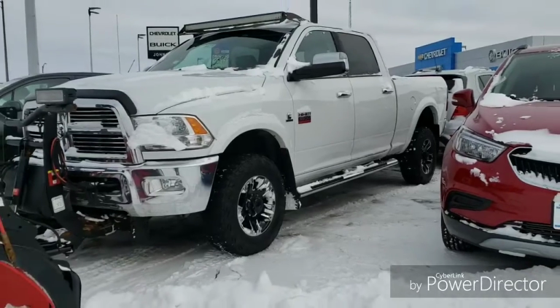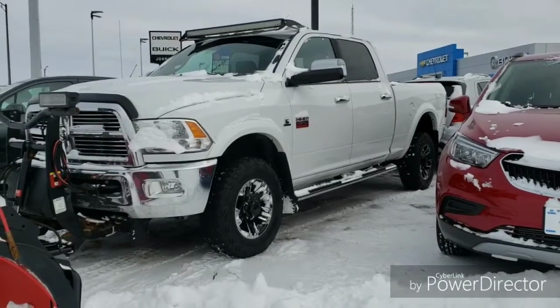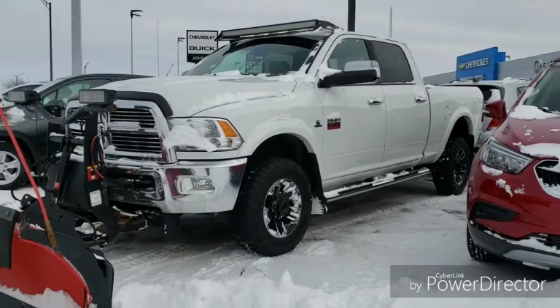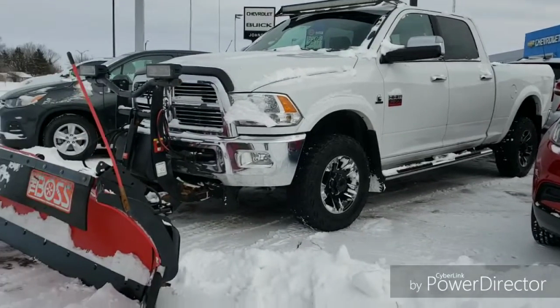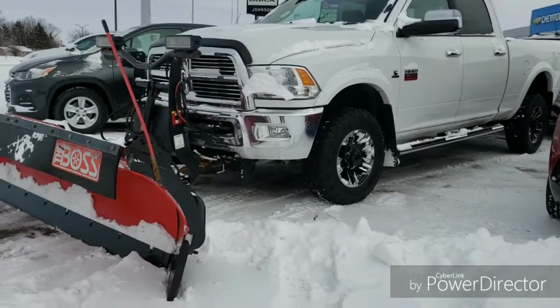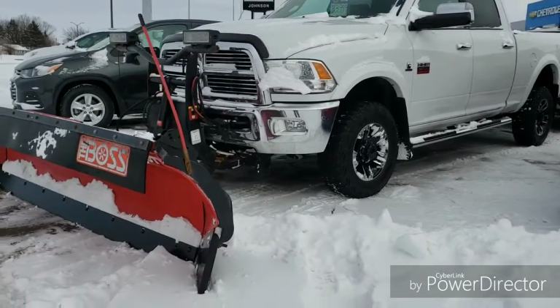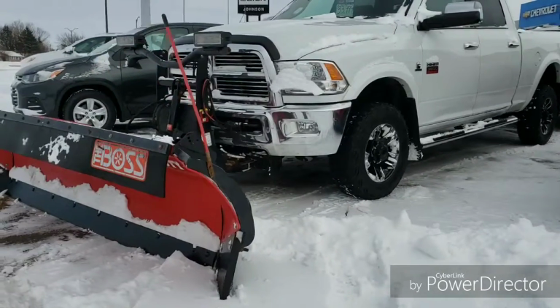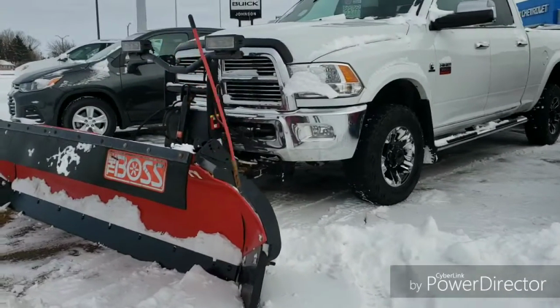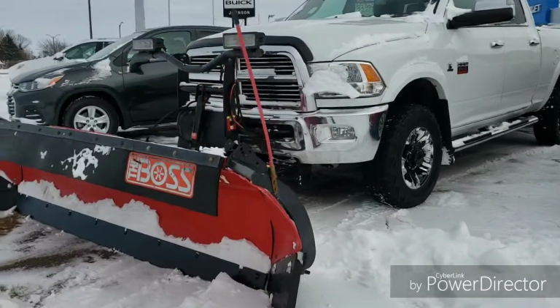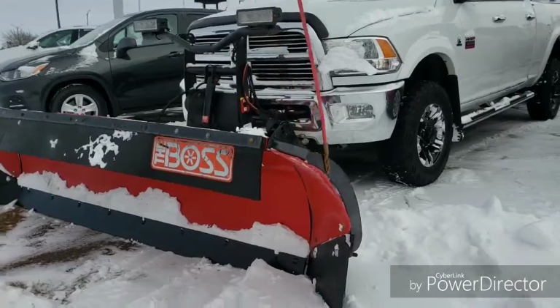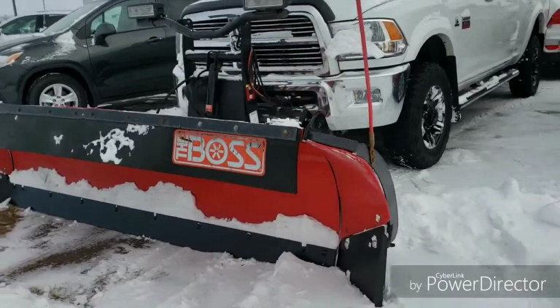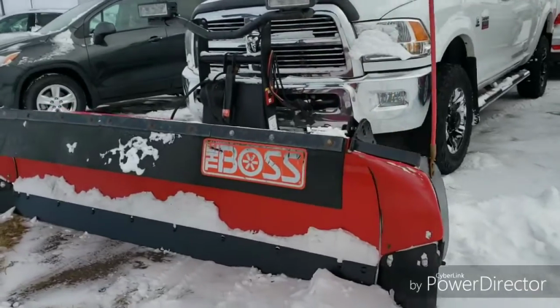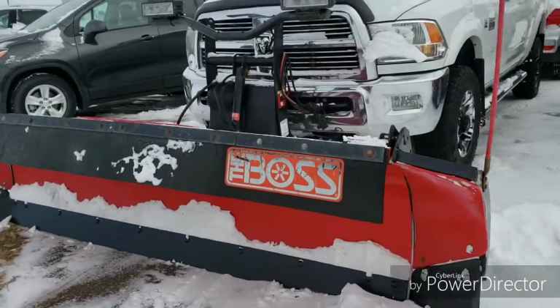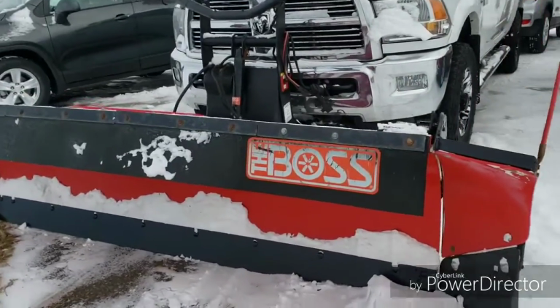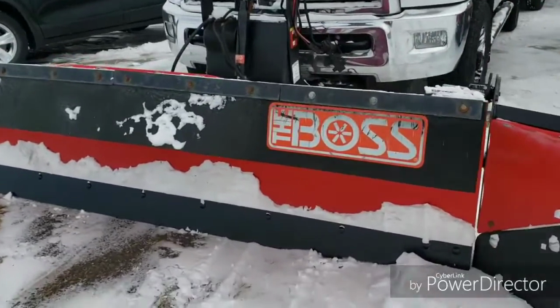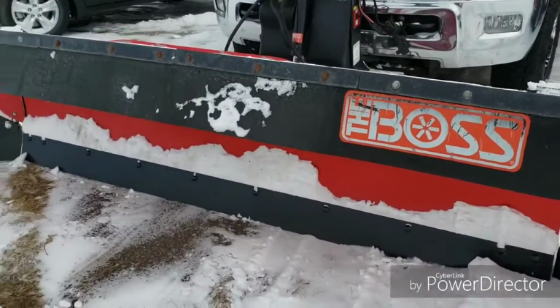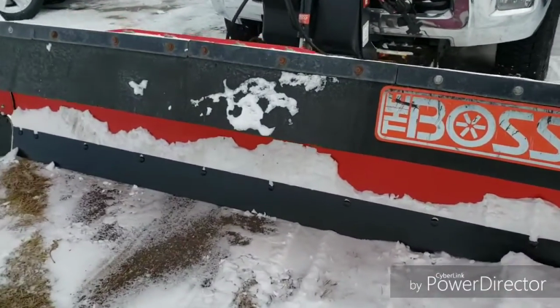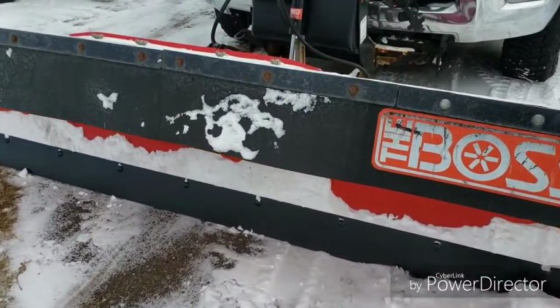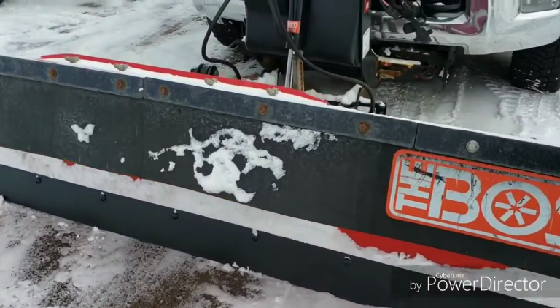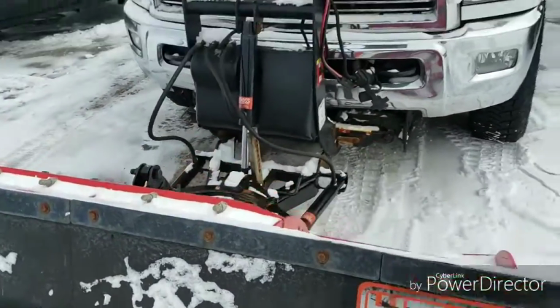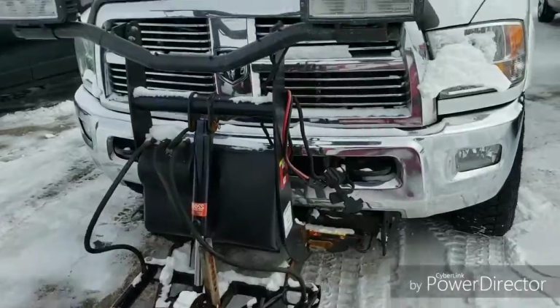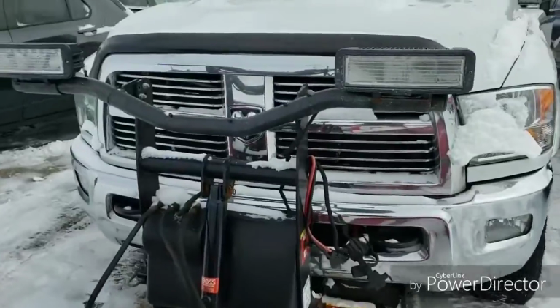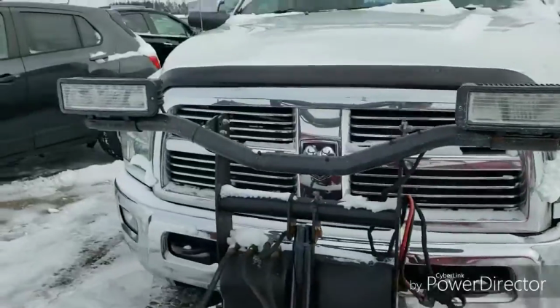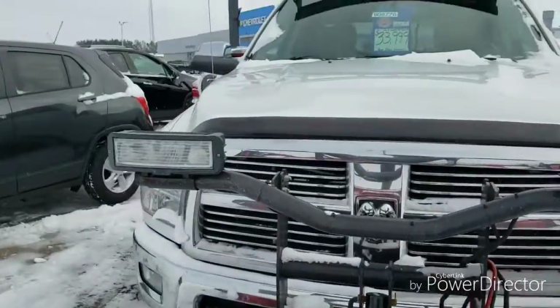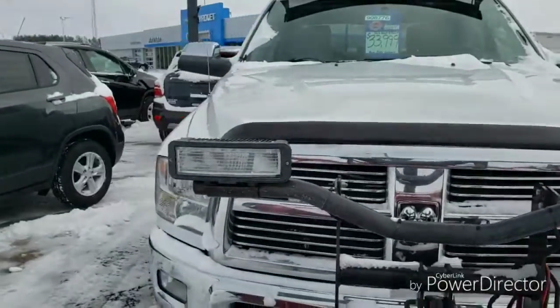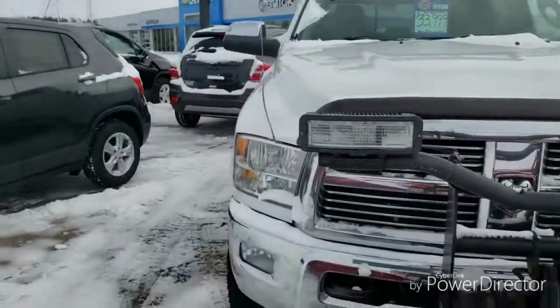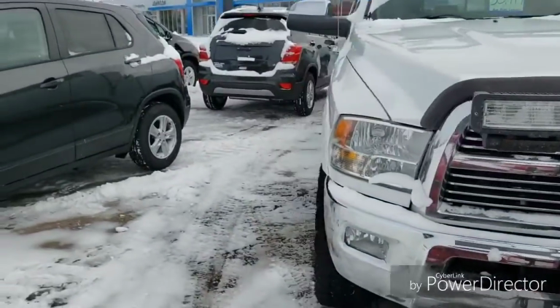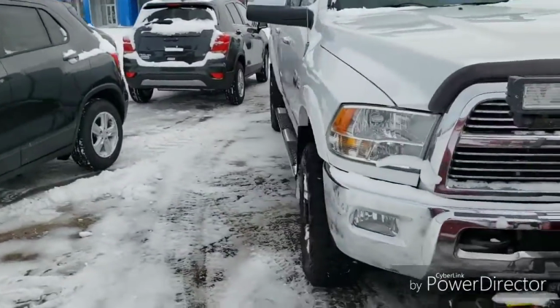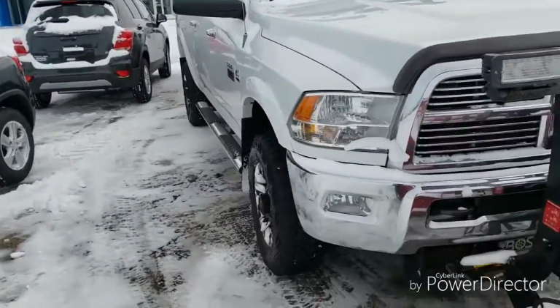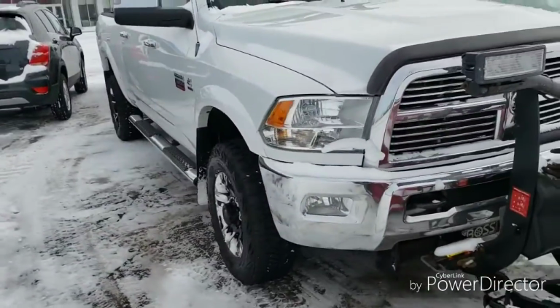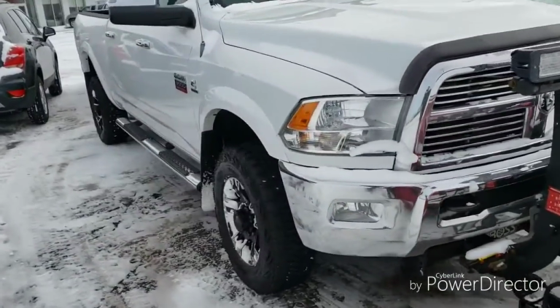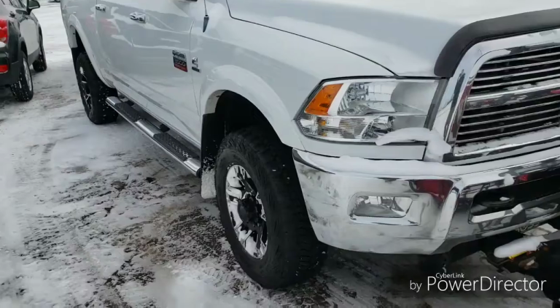Hey guys, Joe Anderson here at Johnson Motors in New Richmond. I wanted to take a quick moment to show you guys this 2011 Dodge Ram. It is a 3500 Laramie with the 6.7 Cummins diesel engine in it. Roughly about 128,000 miles.